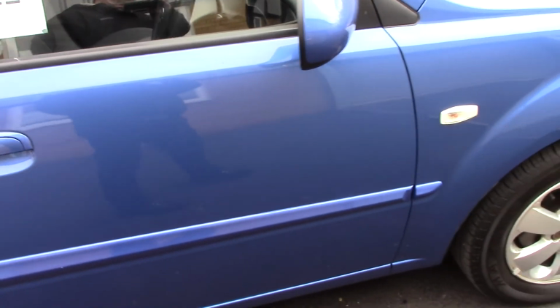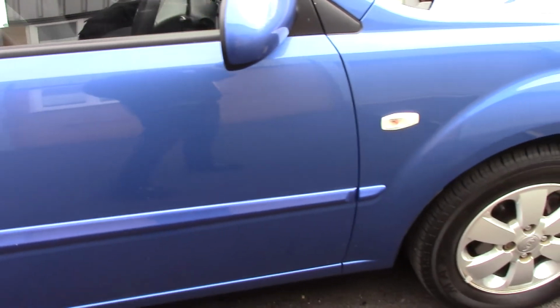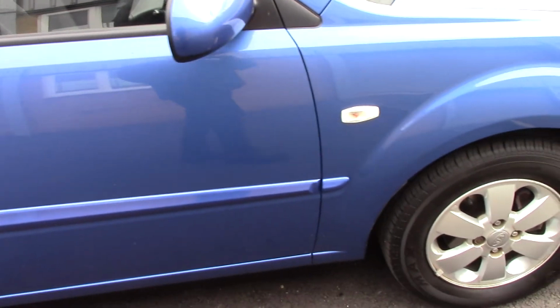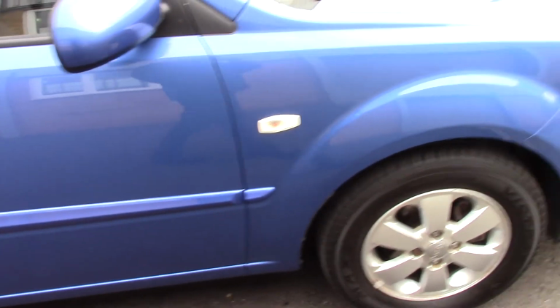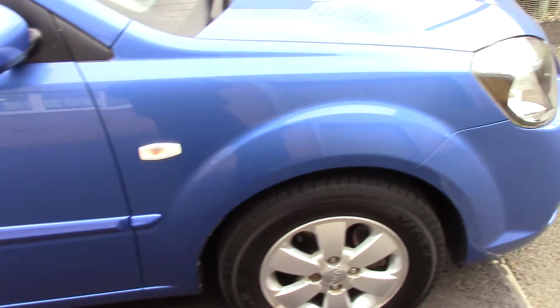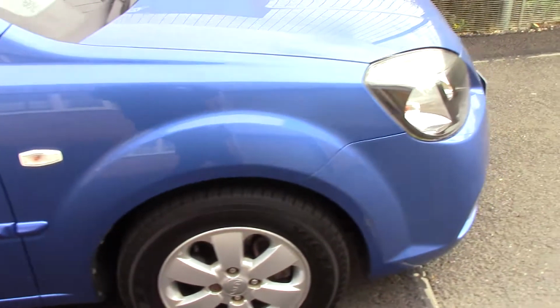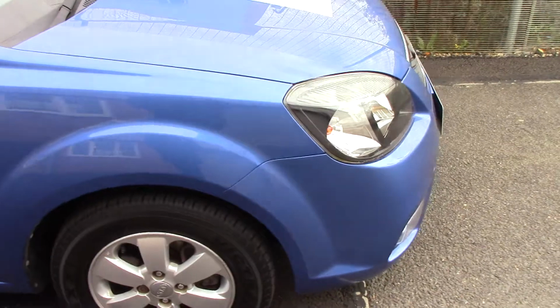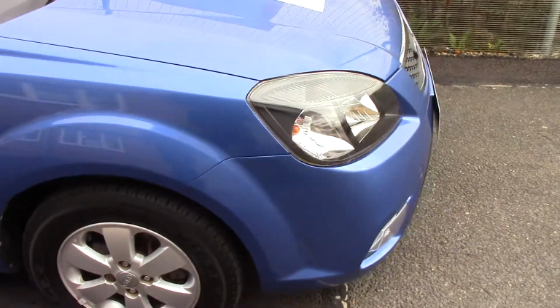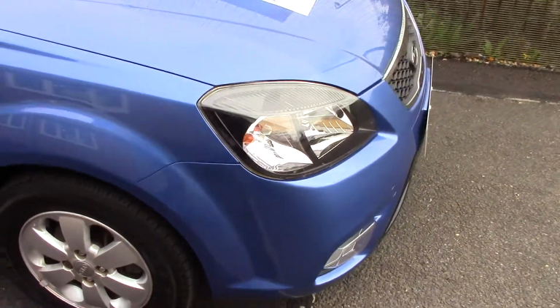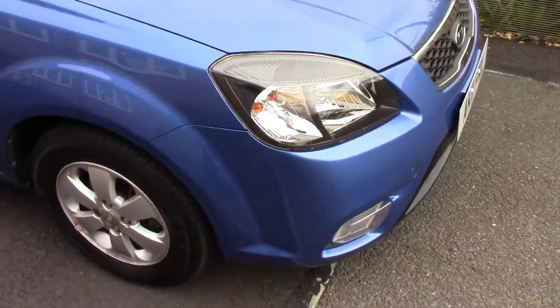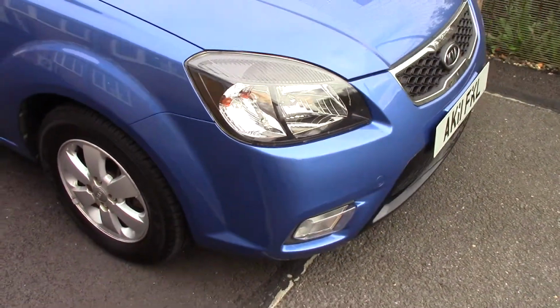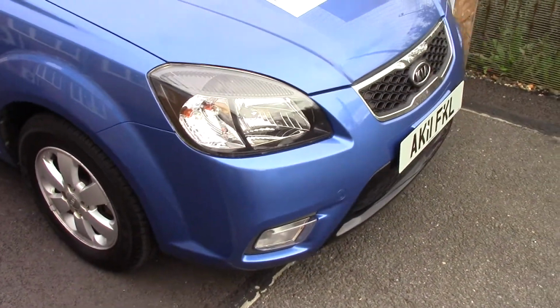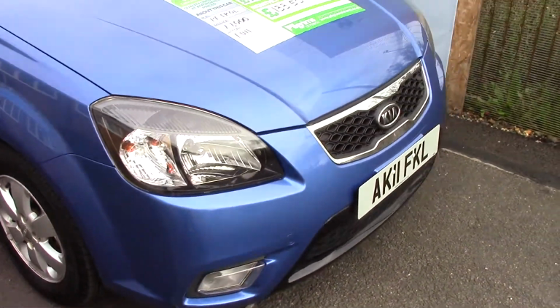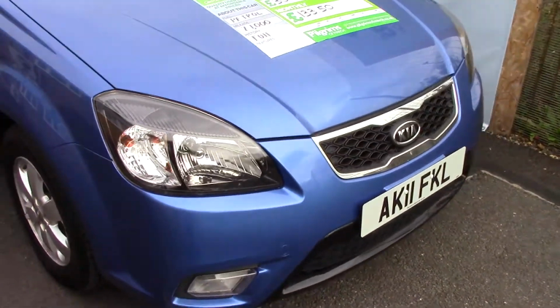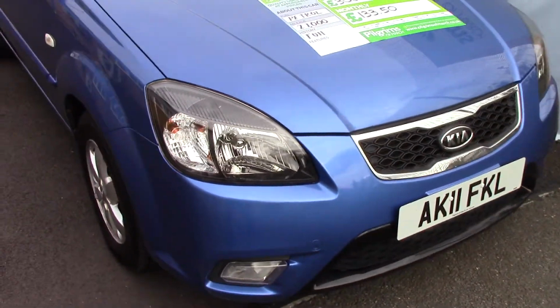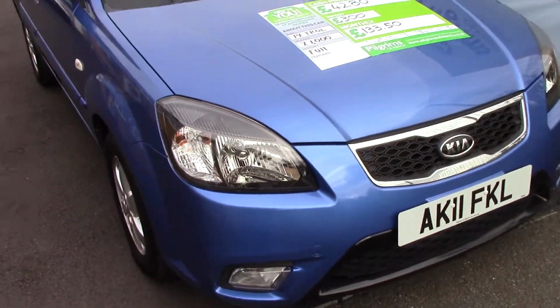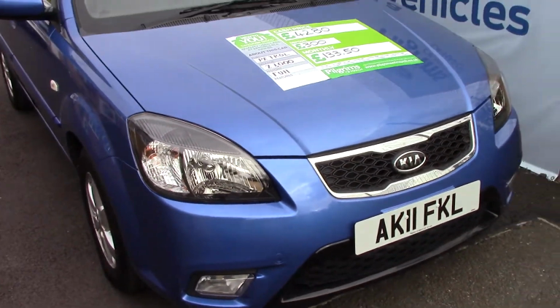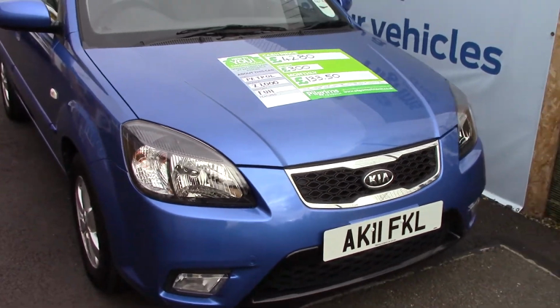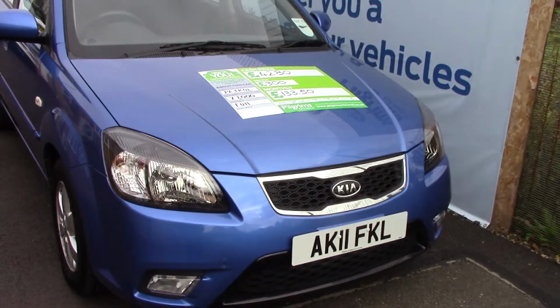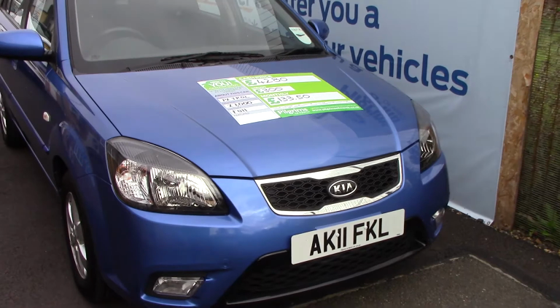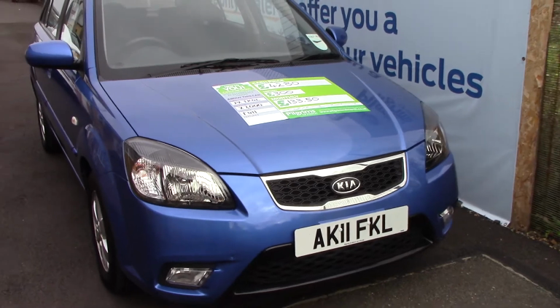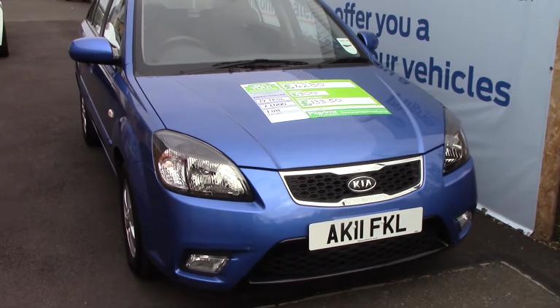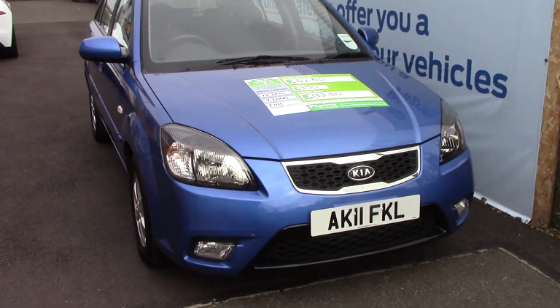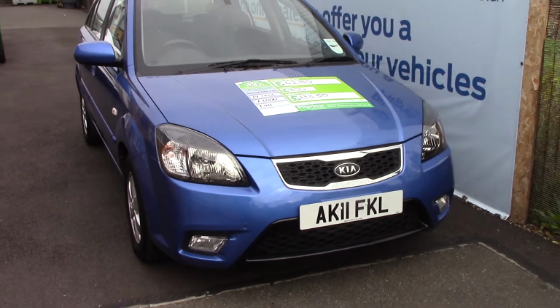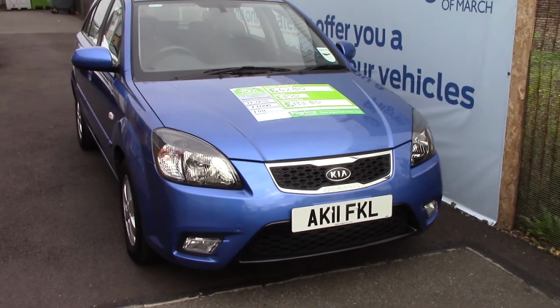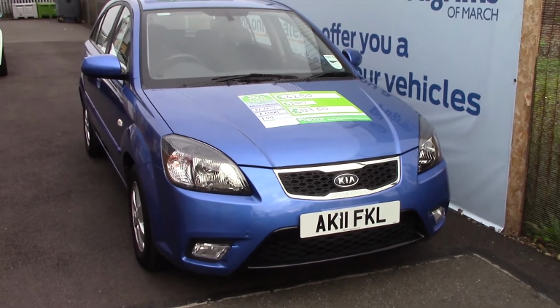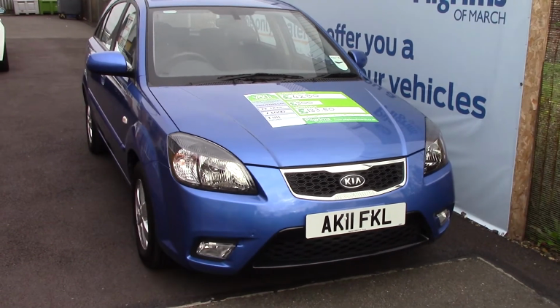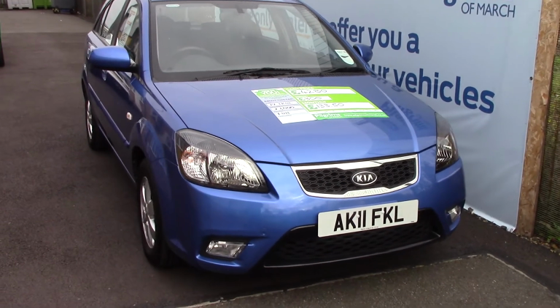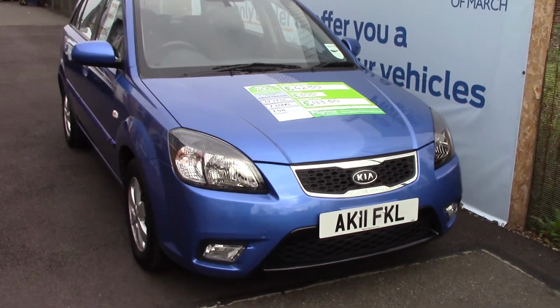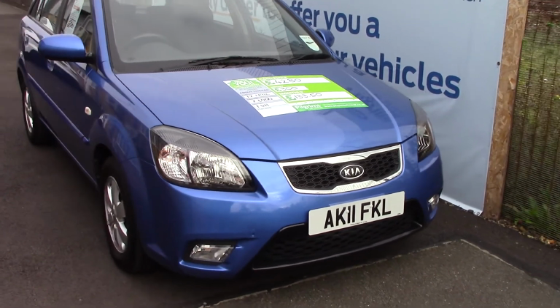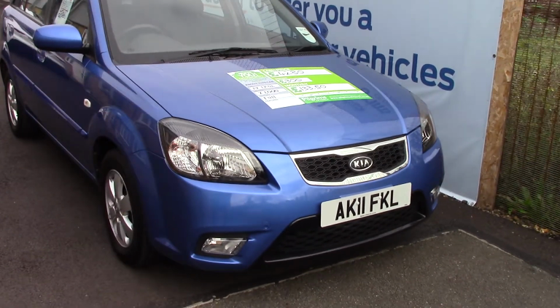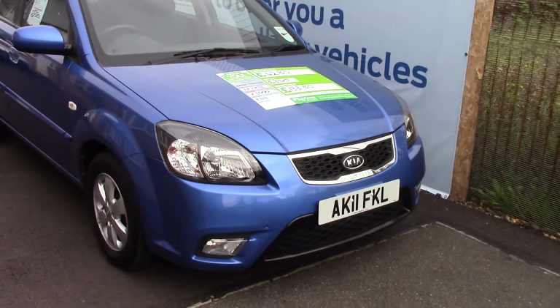Let's take a quick walk towards the front of the vehicle, looking very nice in the blue metallic finish.